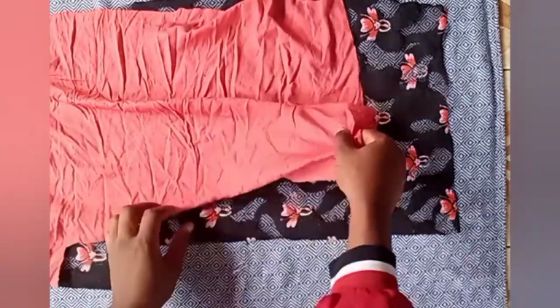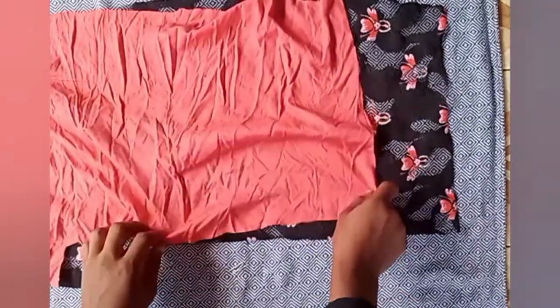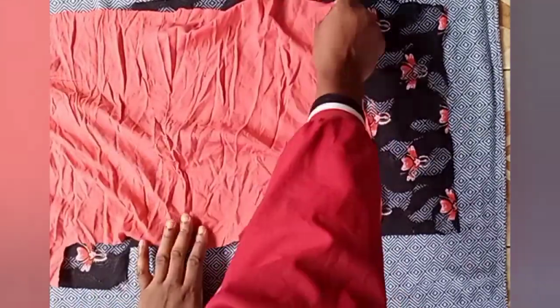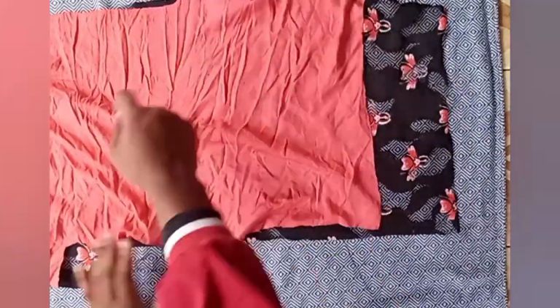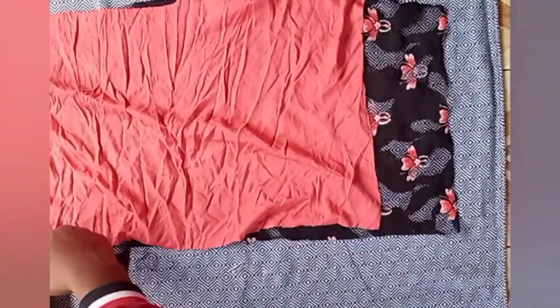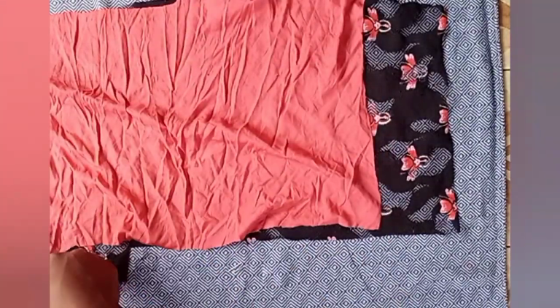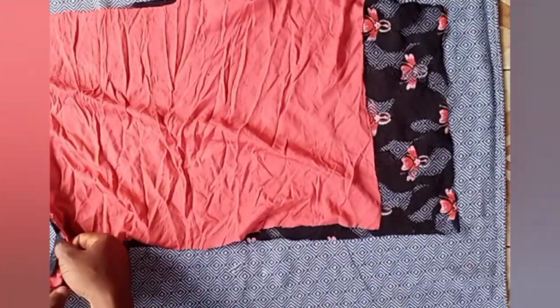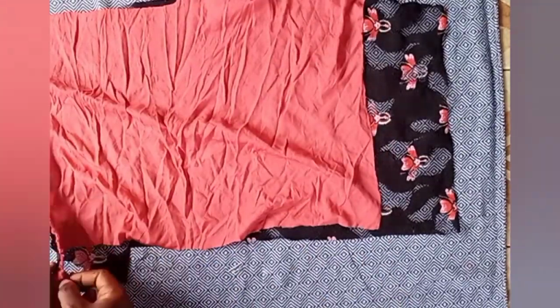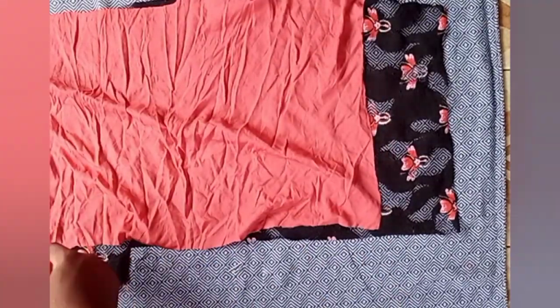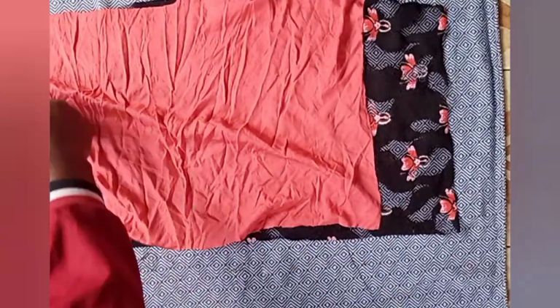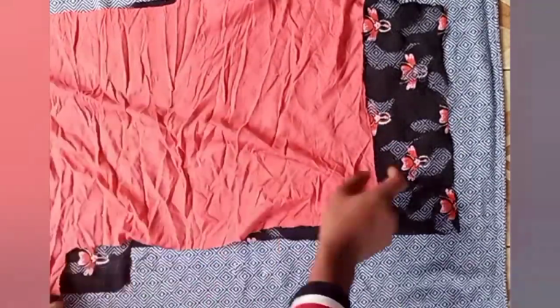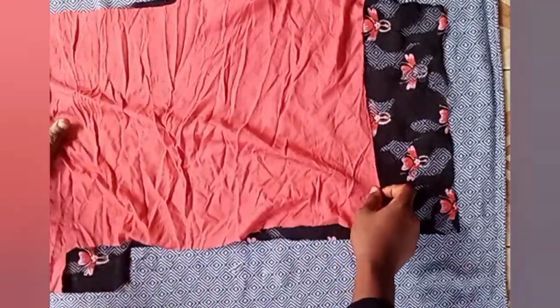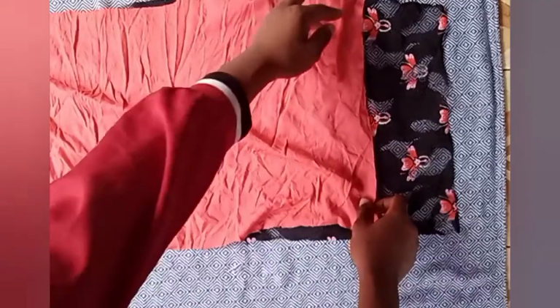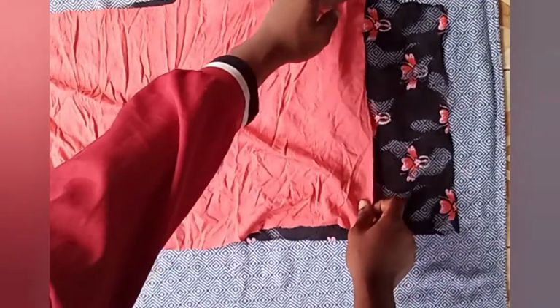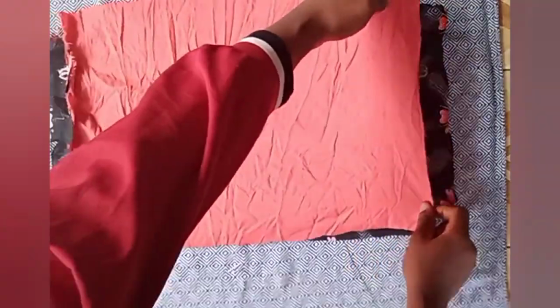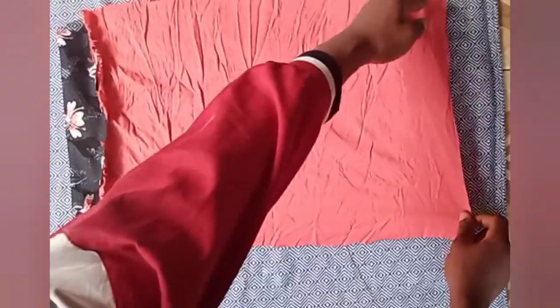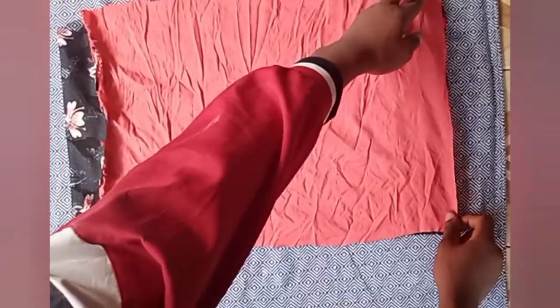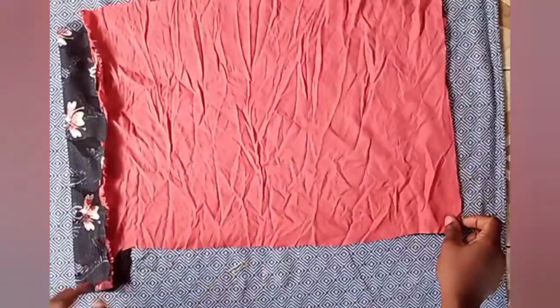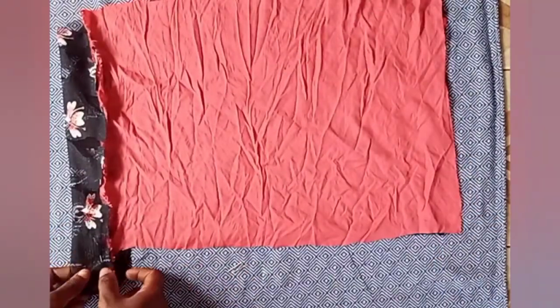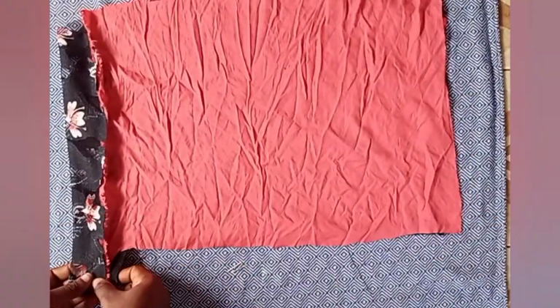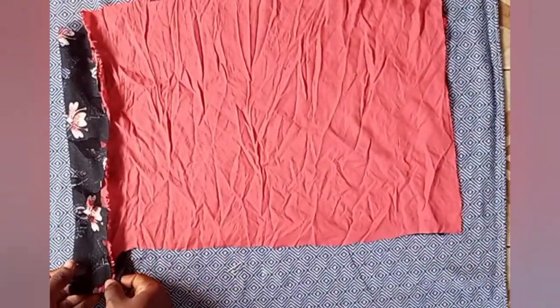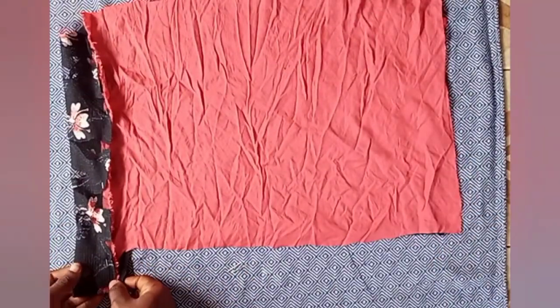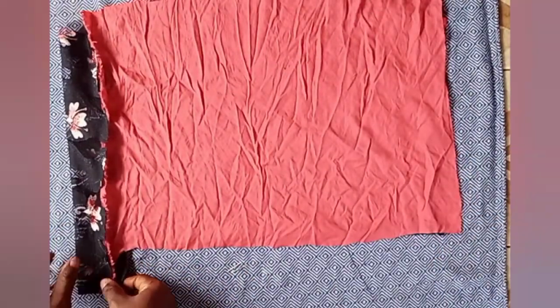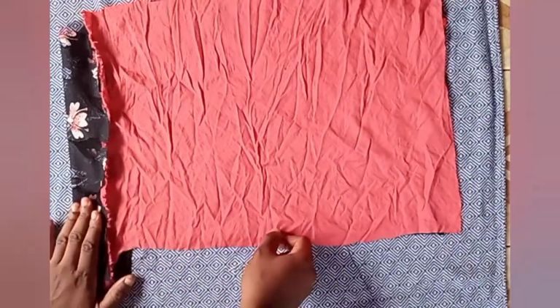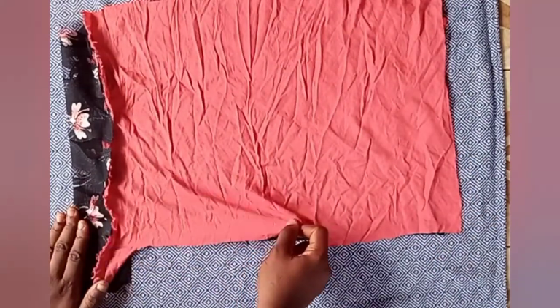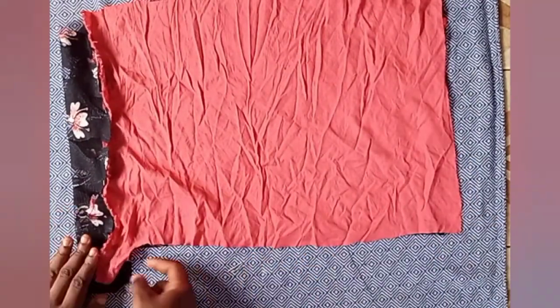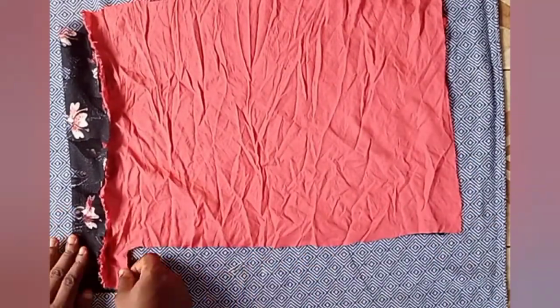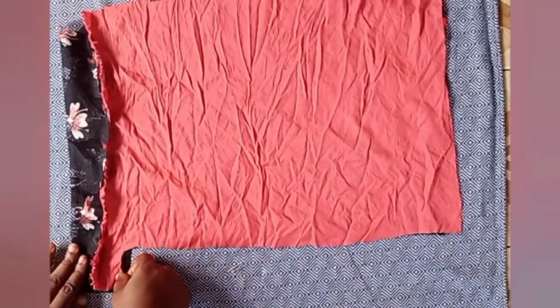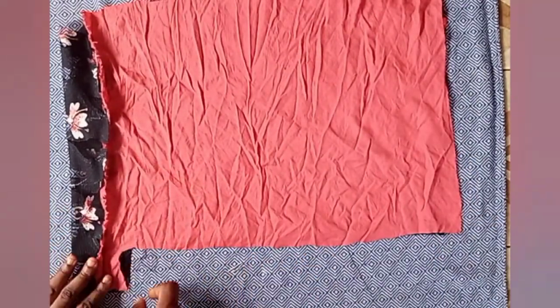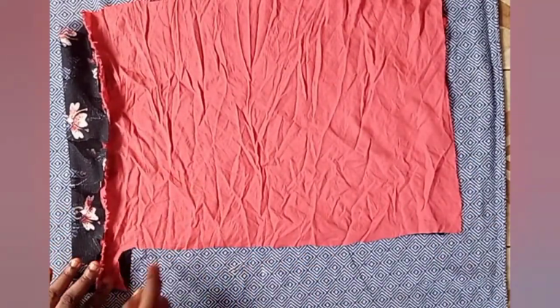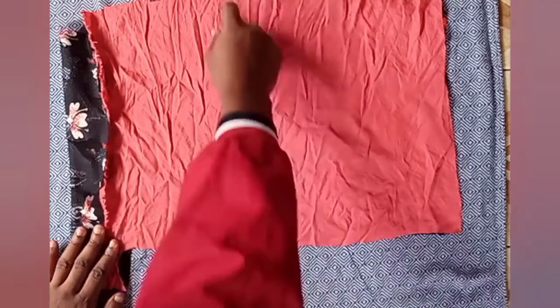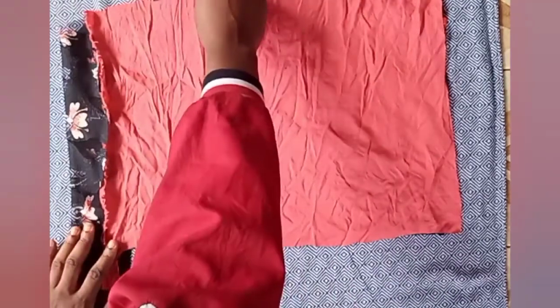After pinning, fold this up so the pinned line is visible. That pinned line is where you'll be stitching.